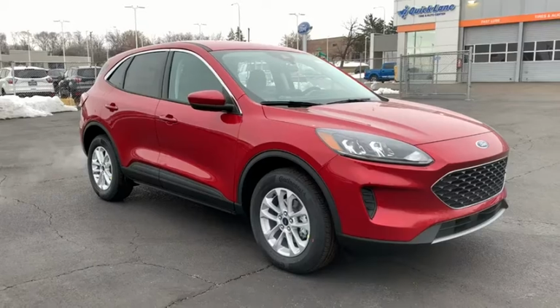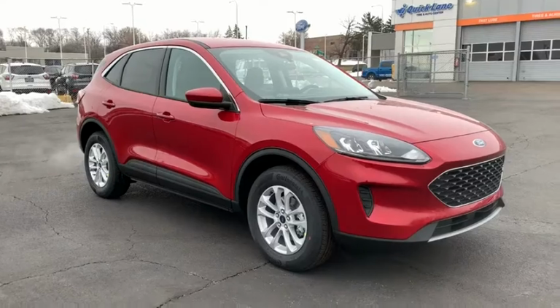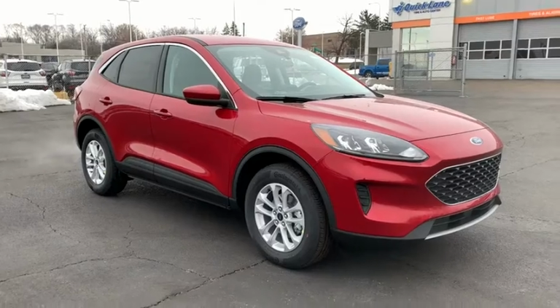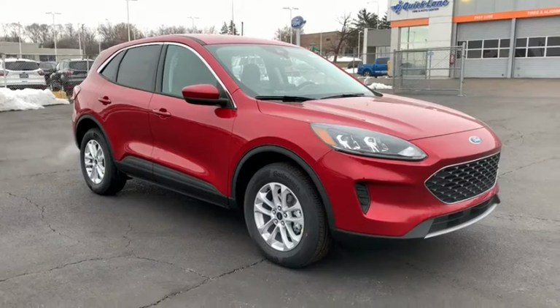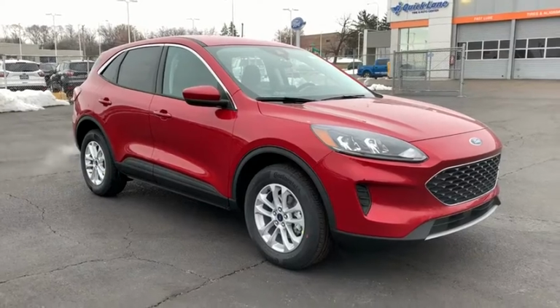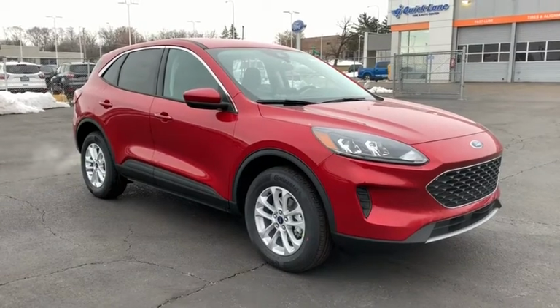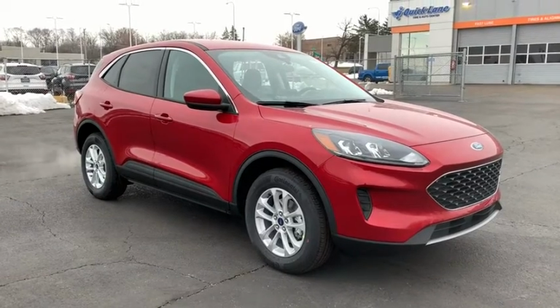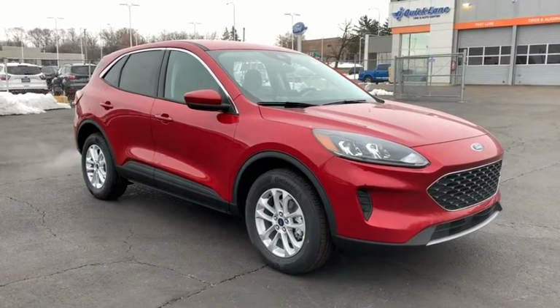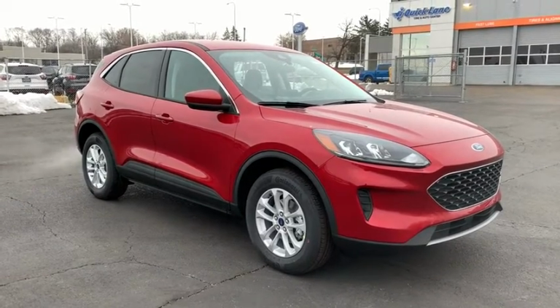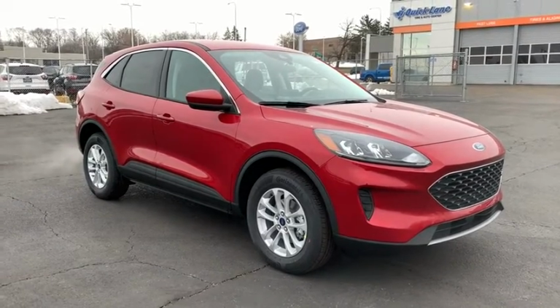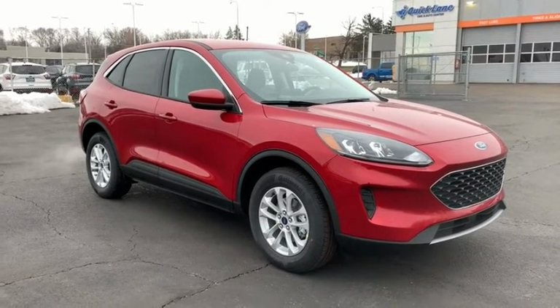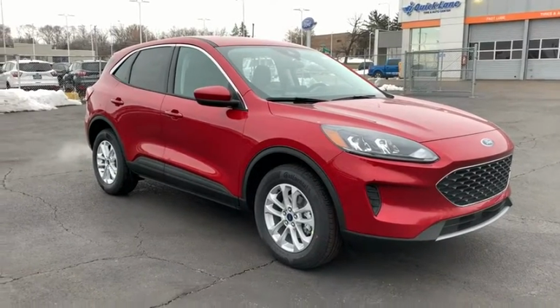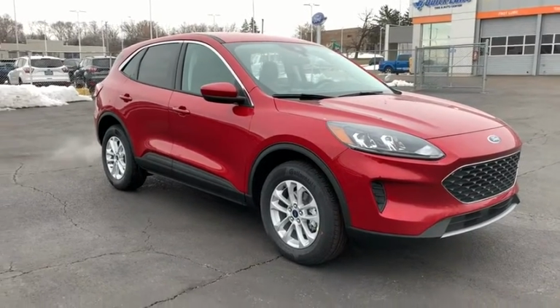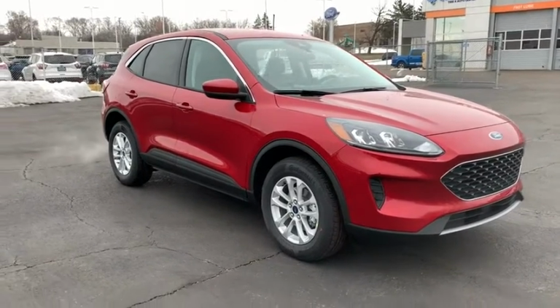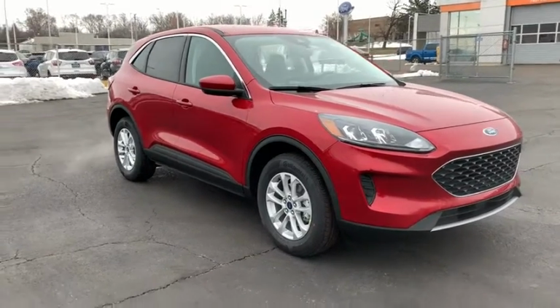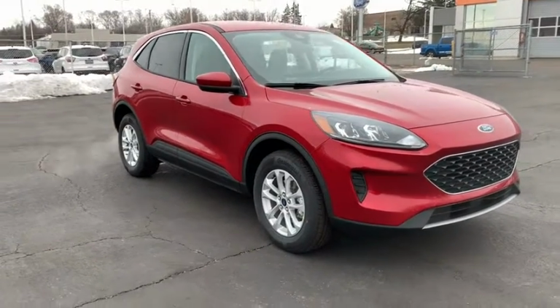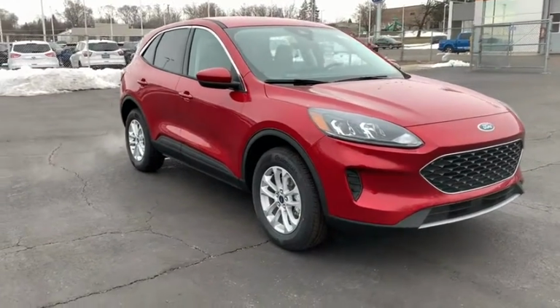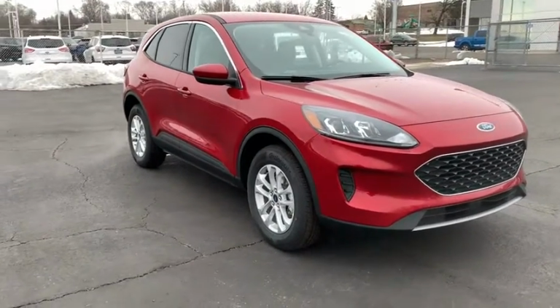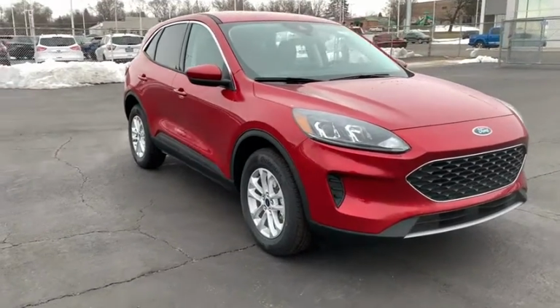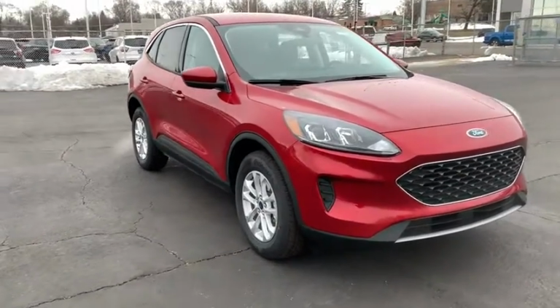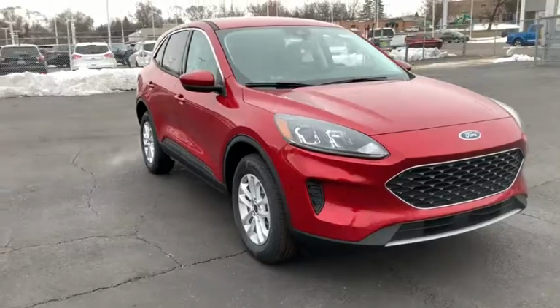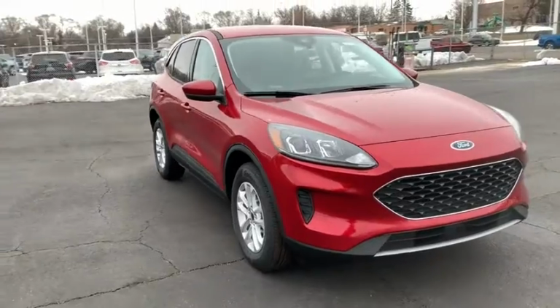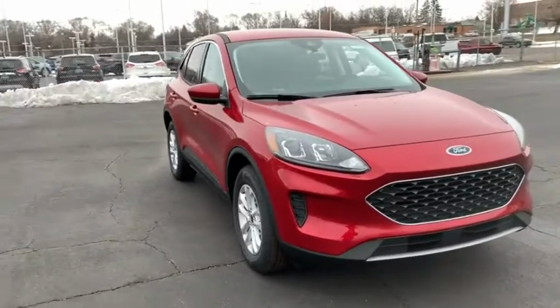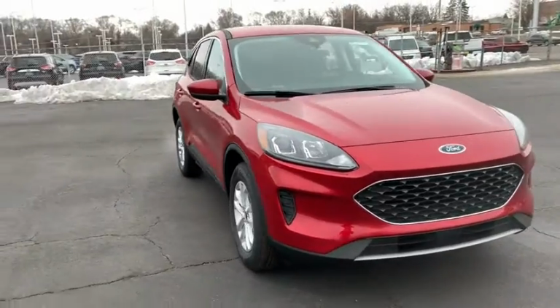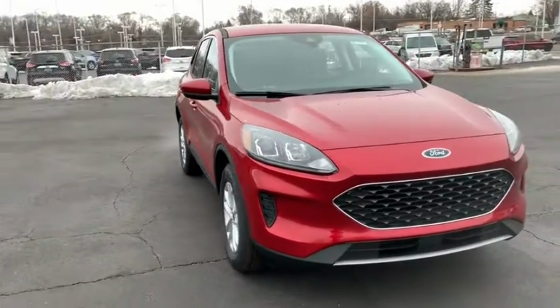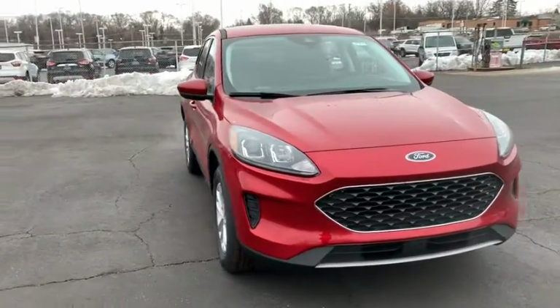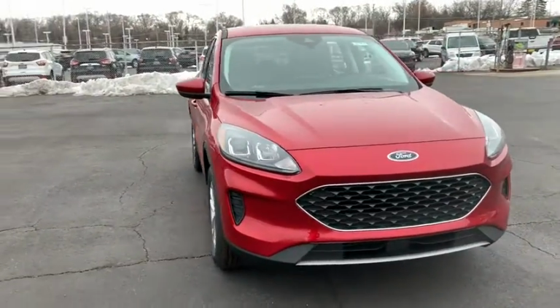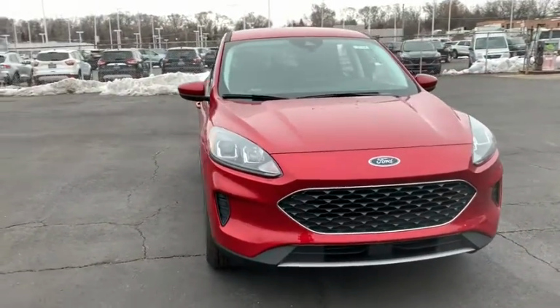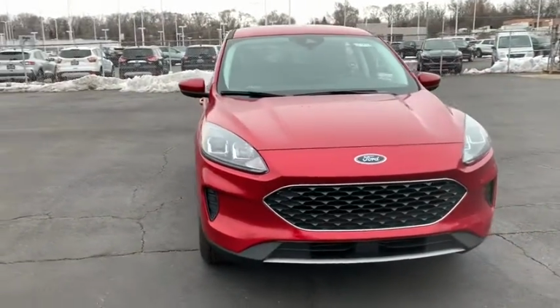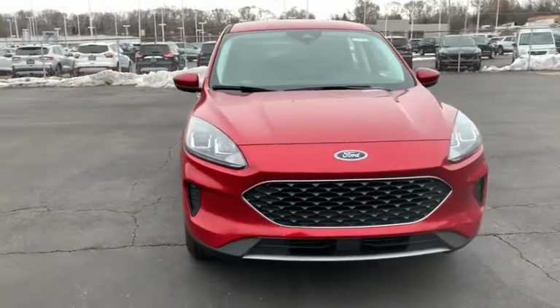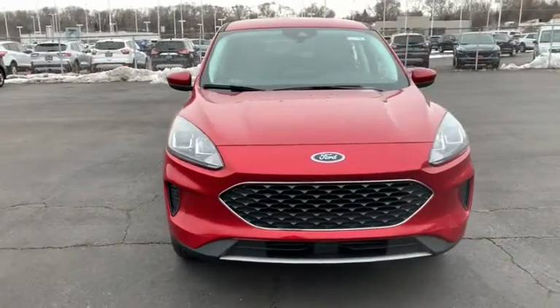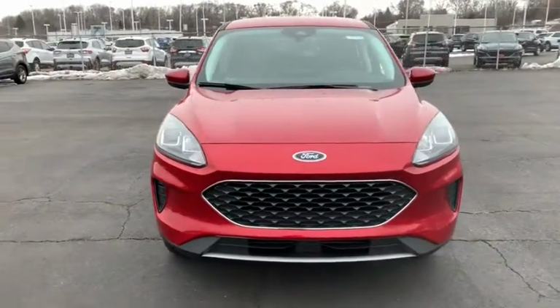Looking for the right vehicle? Check out the 2021 Ford Escape. Gas engines flex, tow, sip and go with Ford Escape.